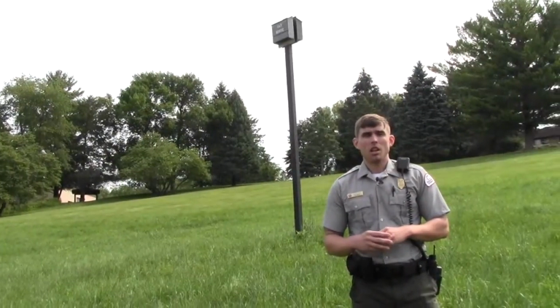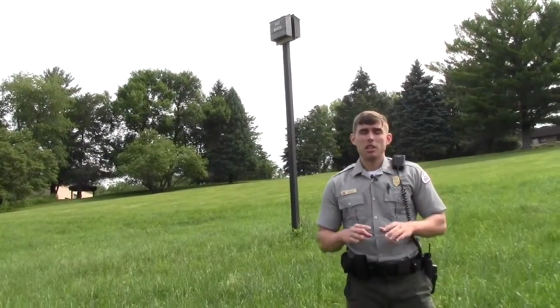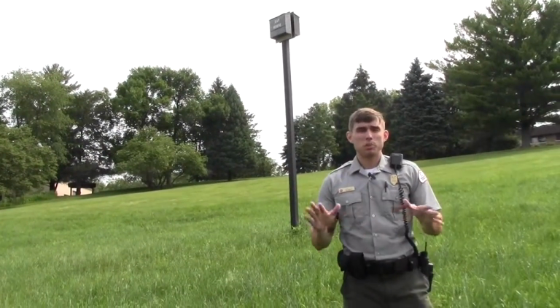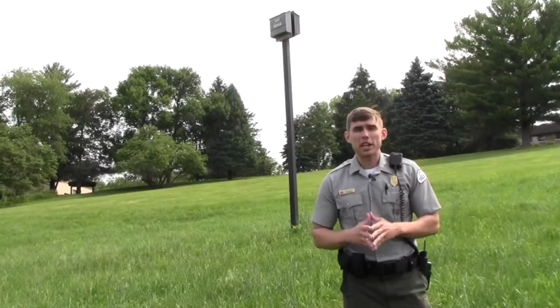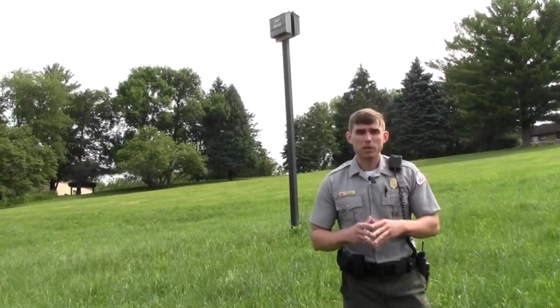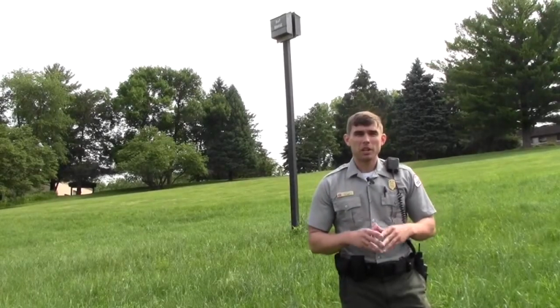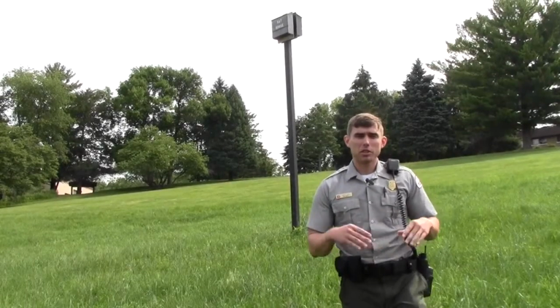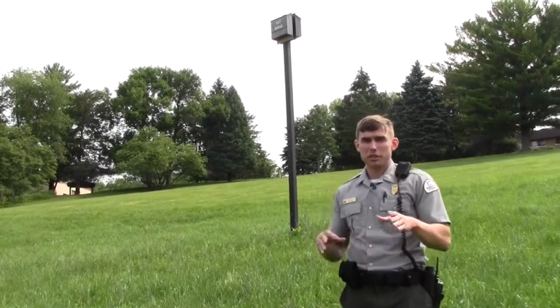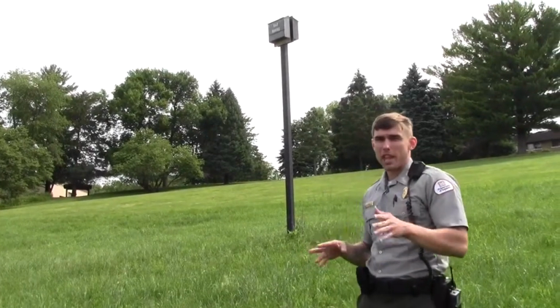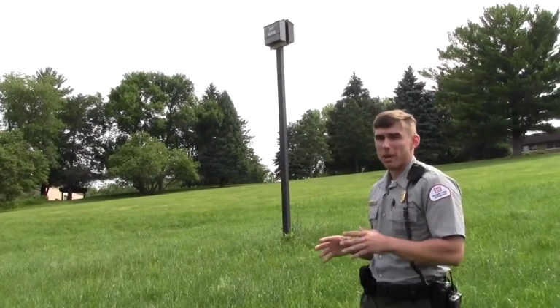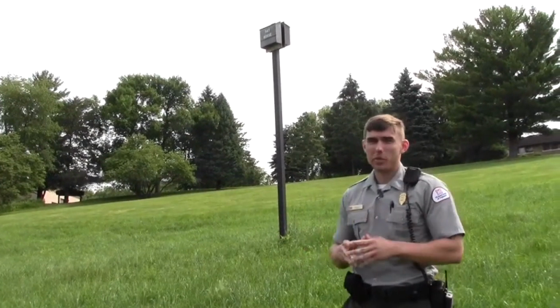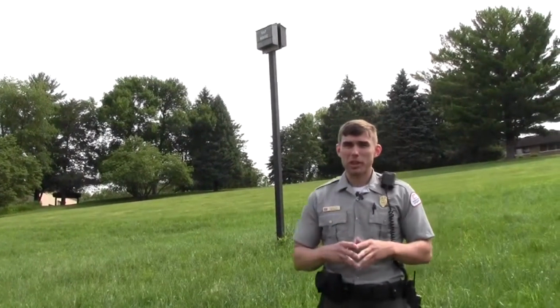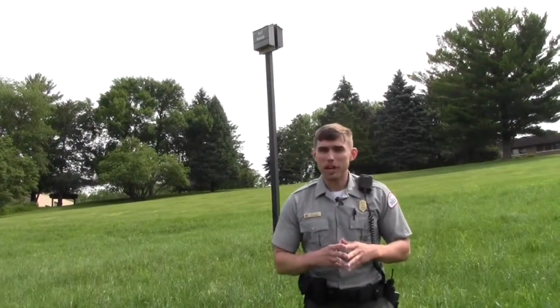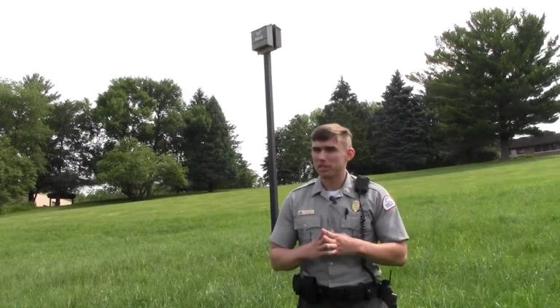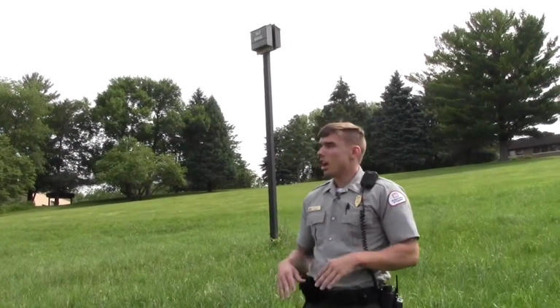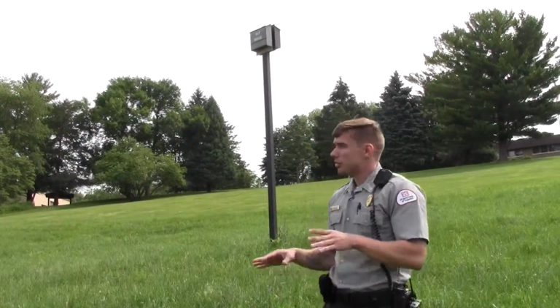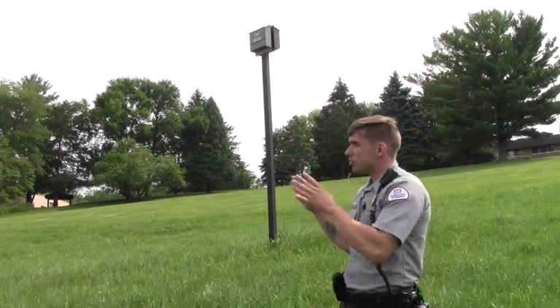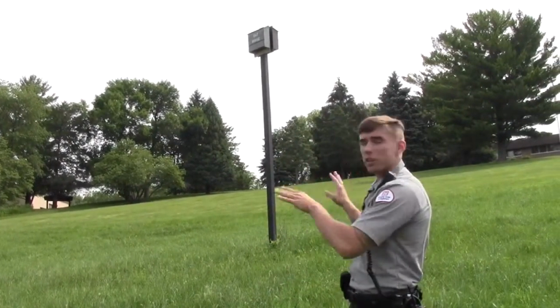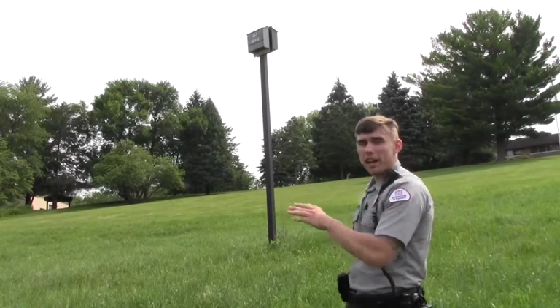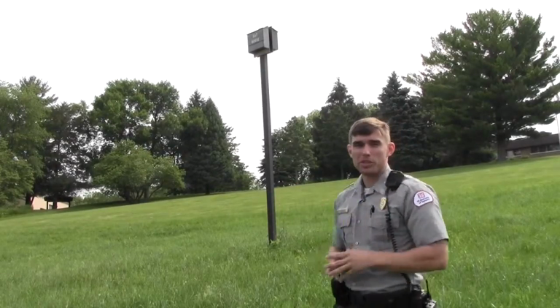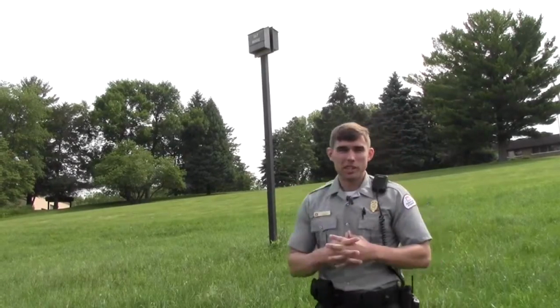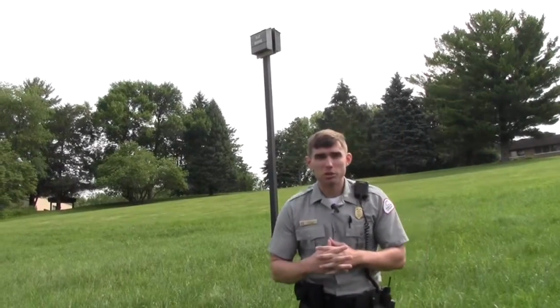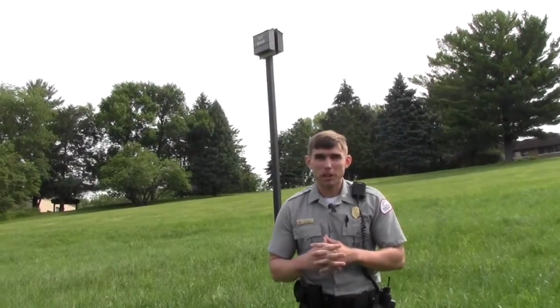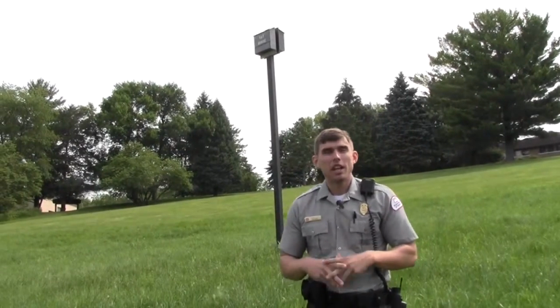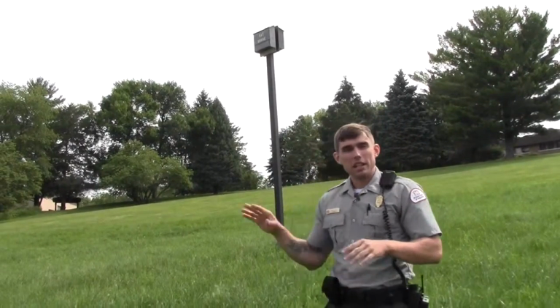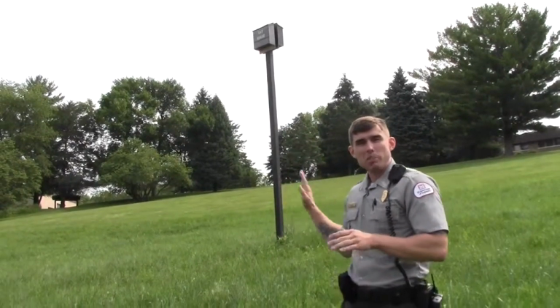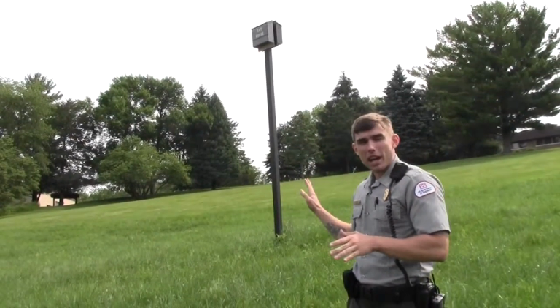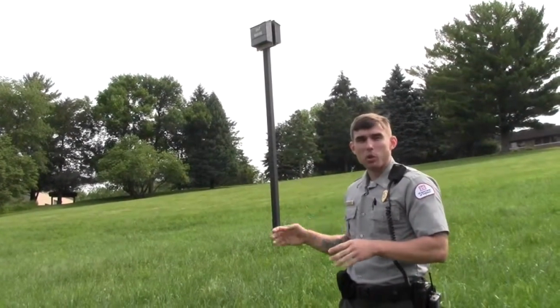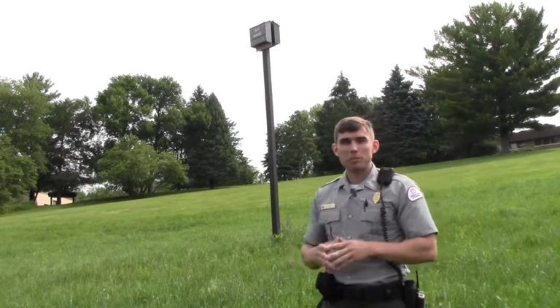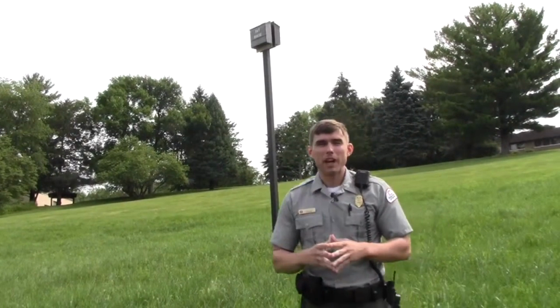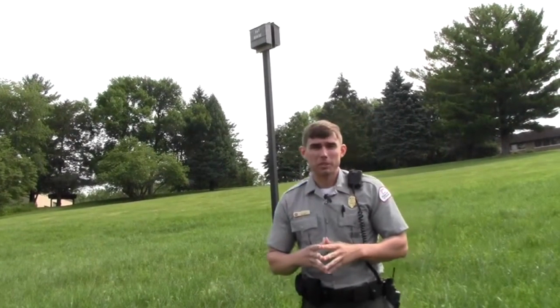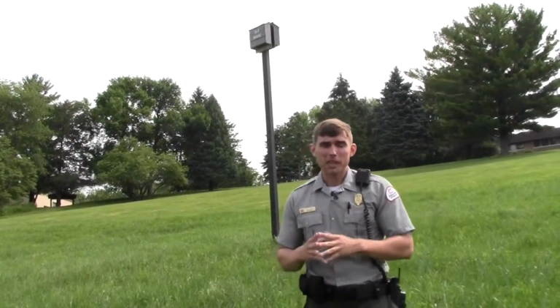In this new prairie at Coralville Lake we also introduced eight bat houses throughout the project. Four of the bat houses sit in this new prairie, and each bat house holds up to 500 bats.